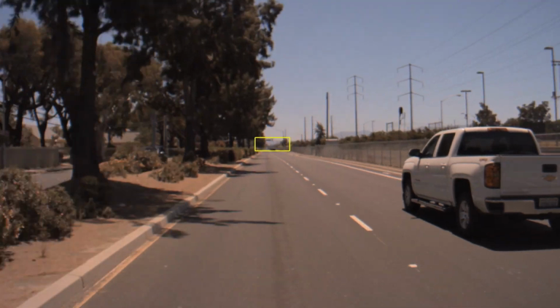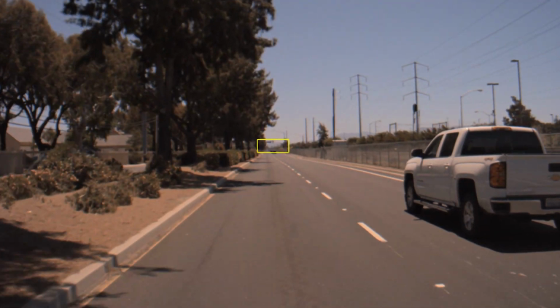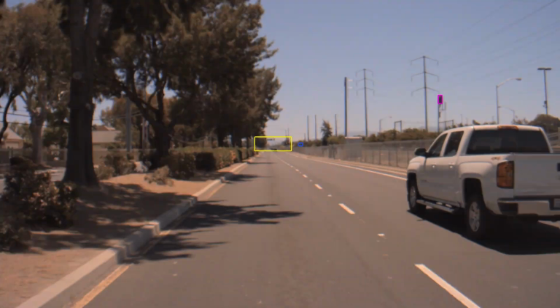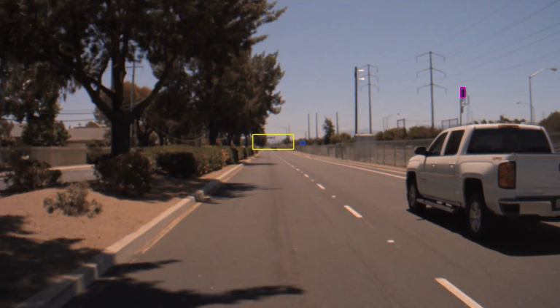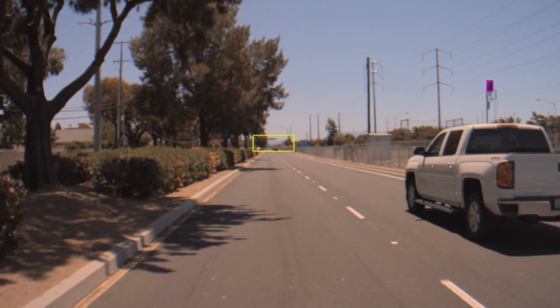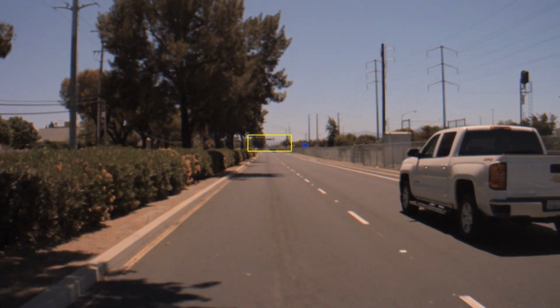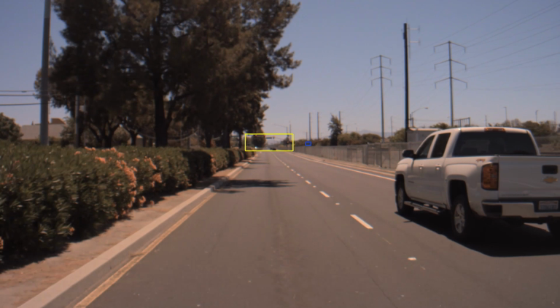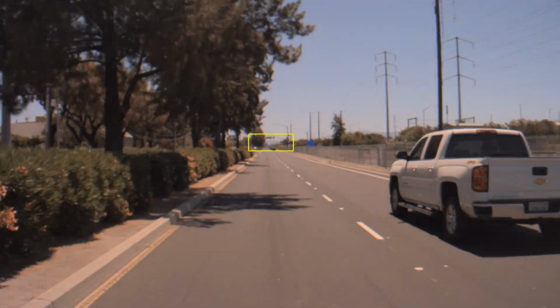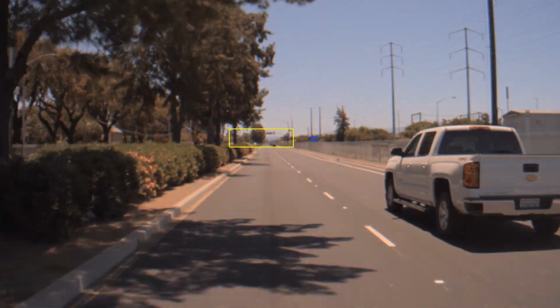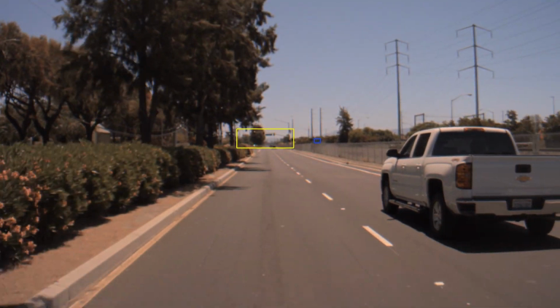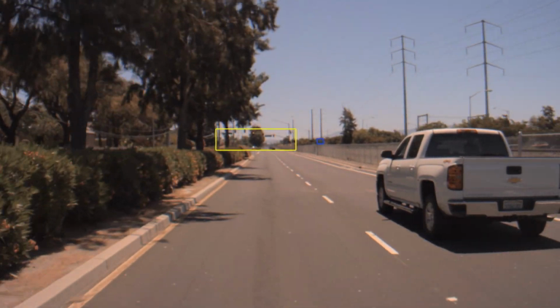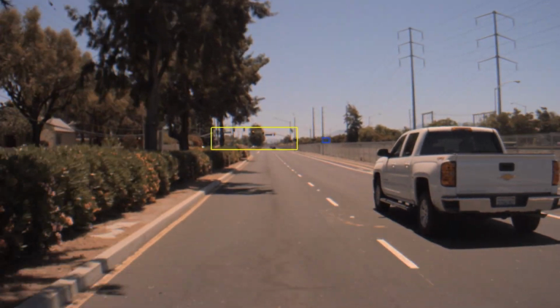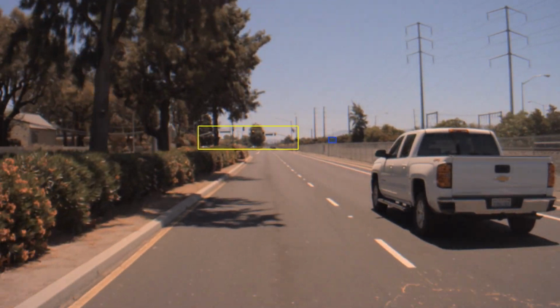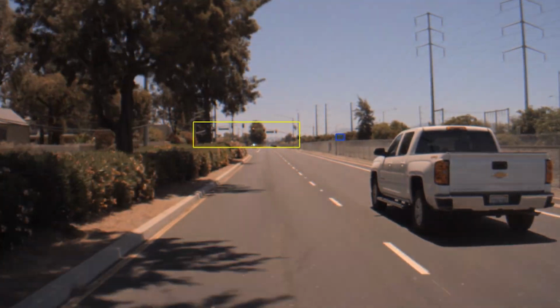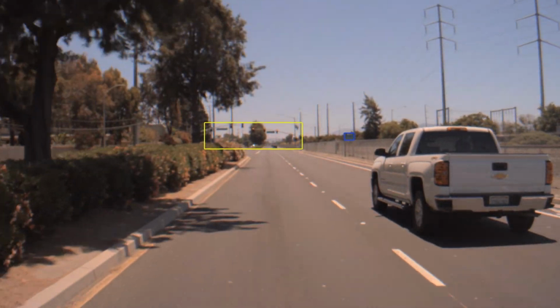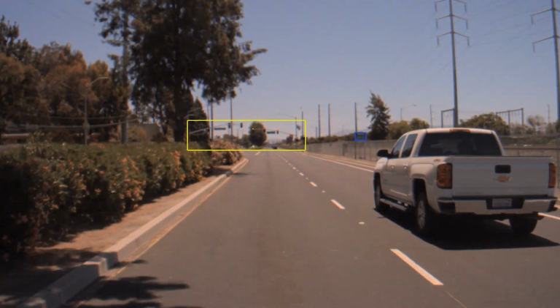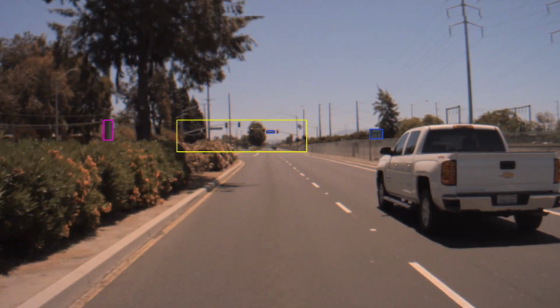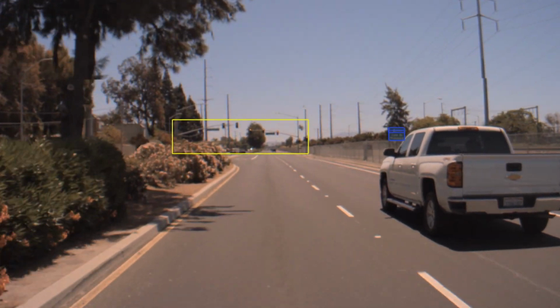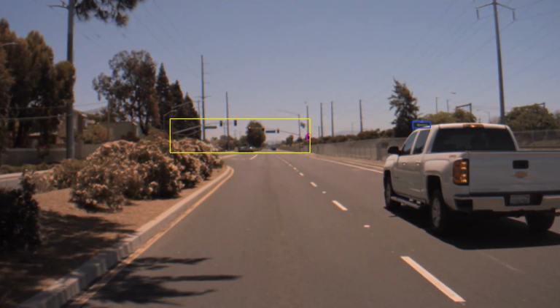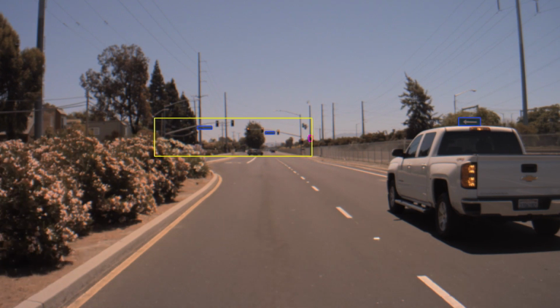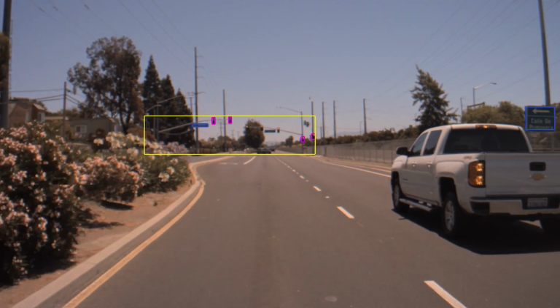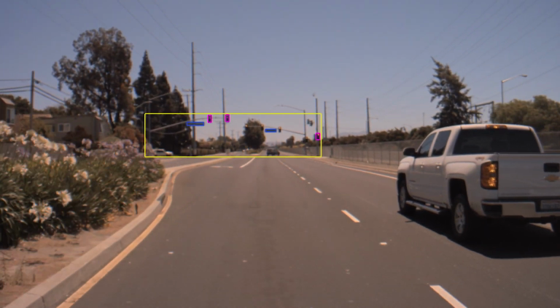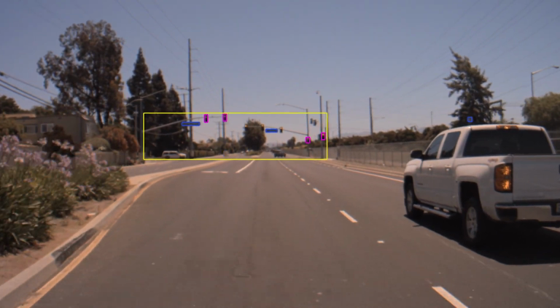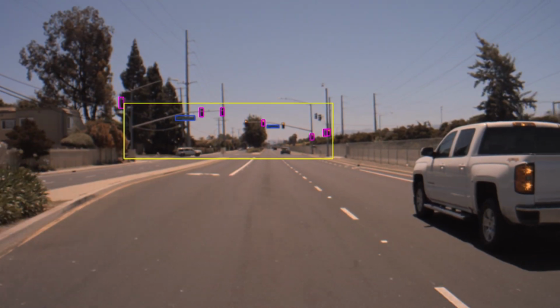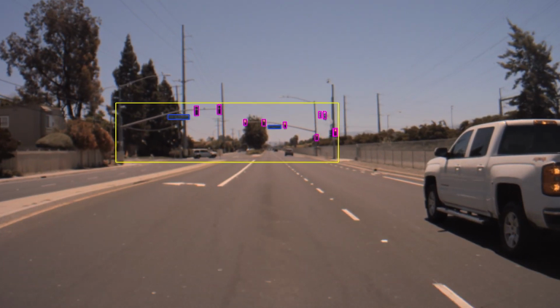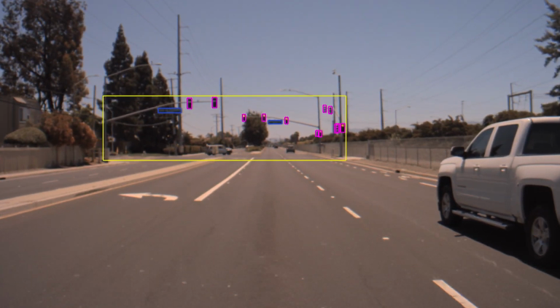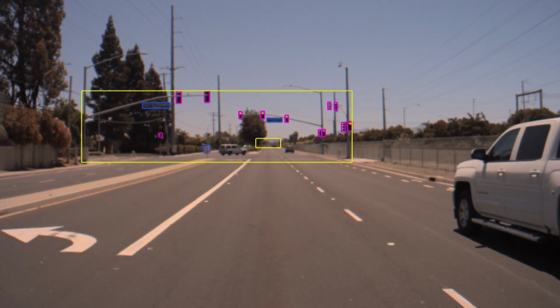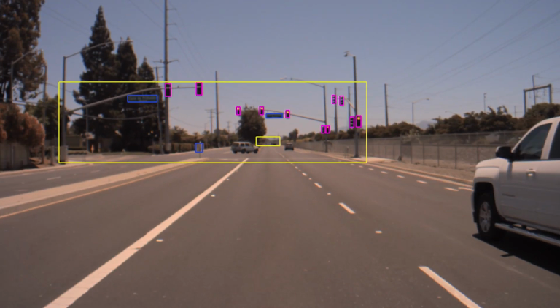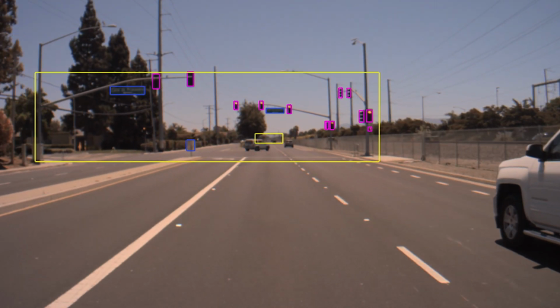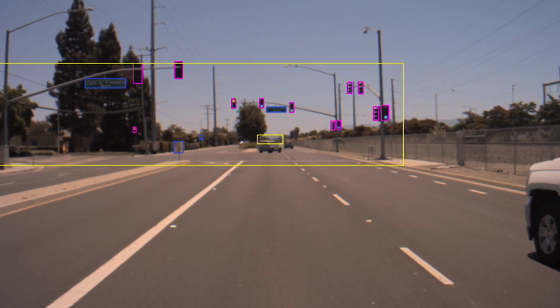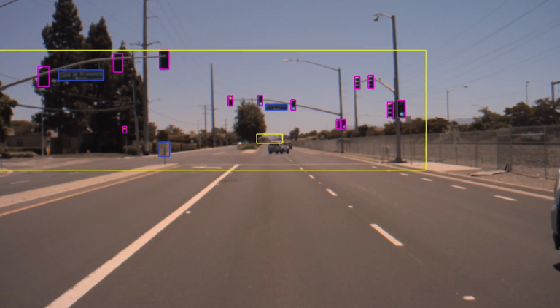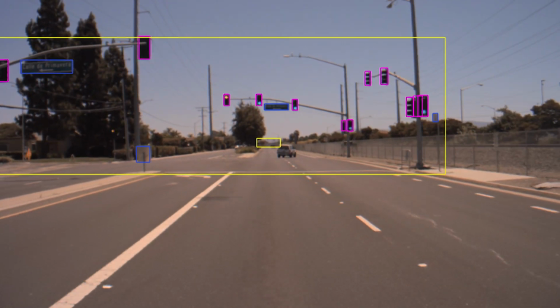What we're seeing here are frame-by-frame intersection detections from WaitNet, with WaitNet using context understanding to detect the intersection. You can see that because it detects the intersection in yellow well before it detects the individual features like traffic lights and traffic signs.